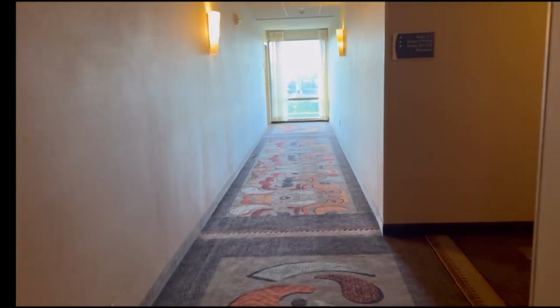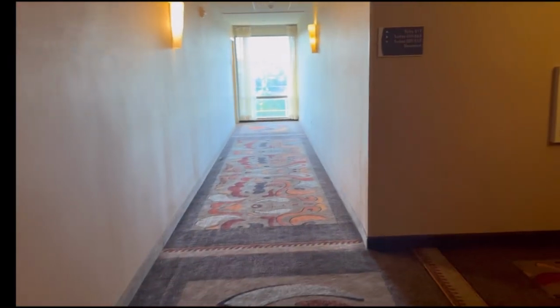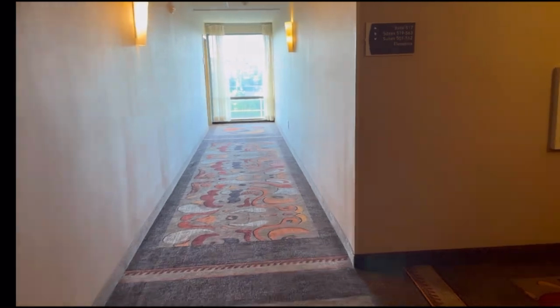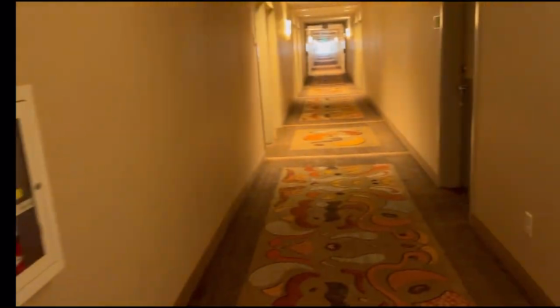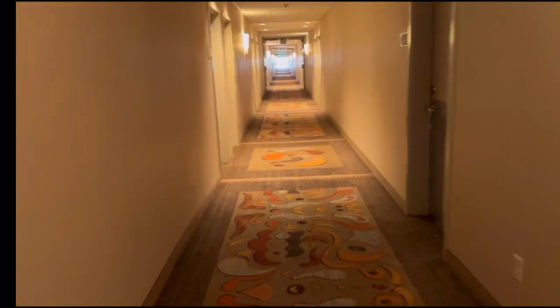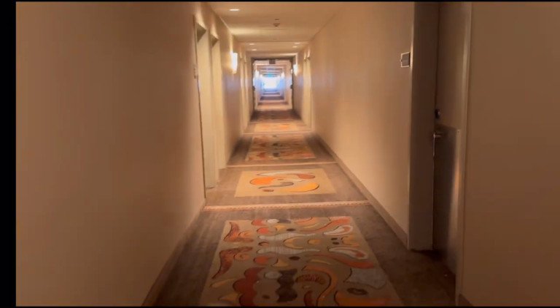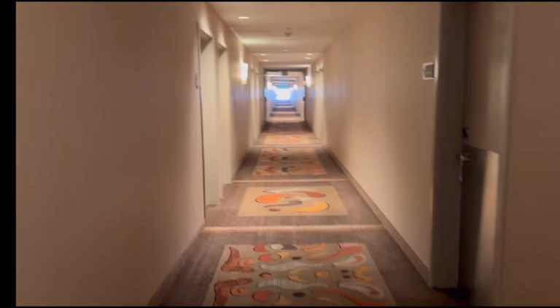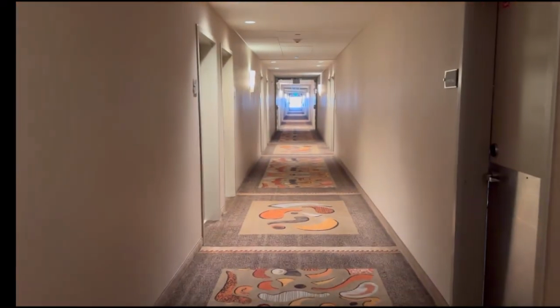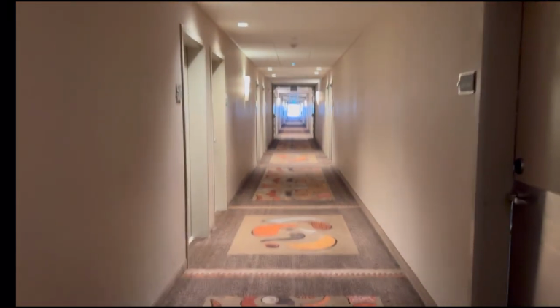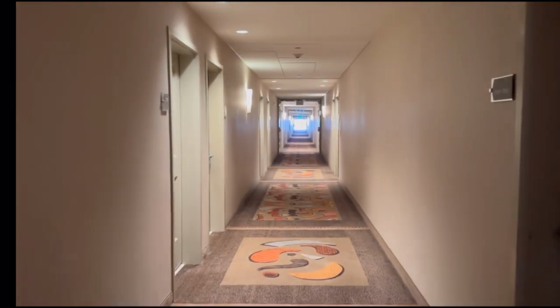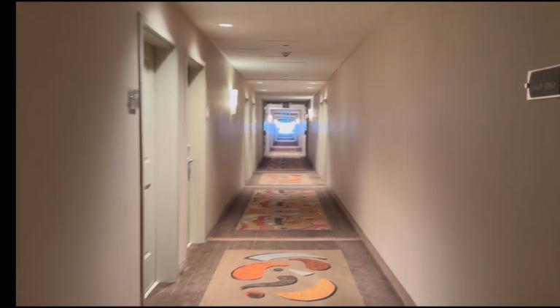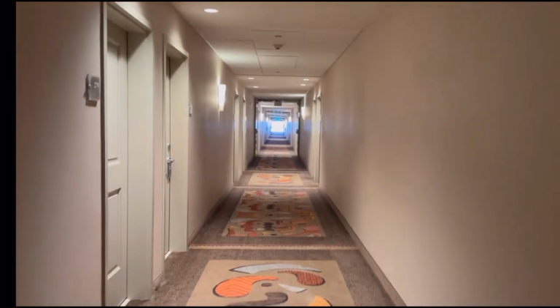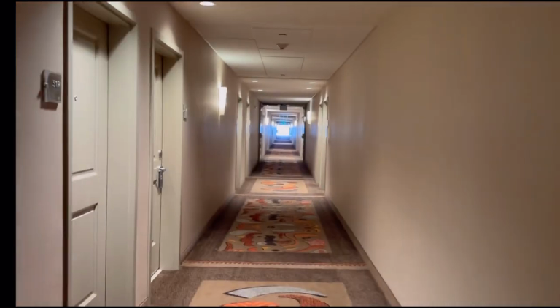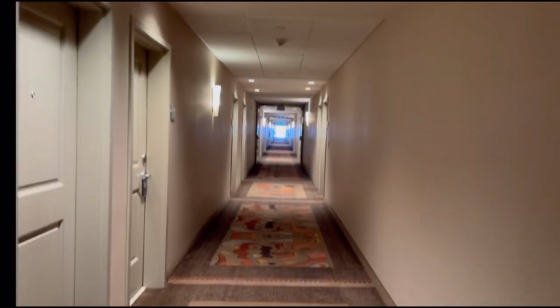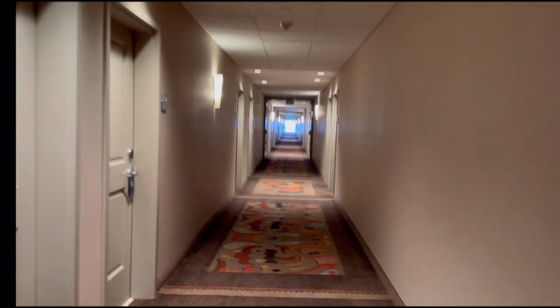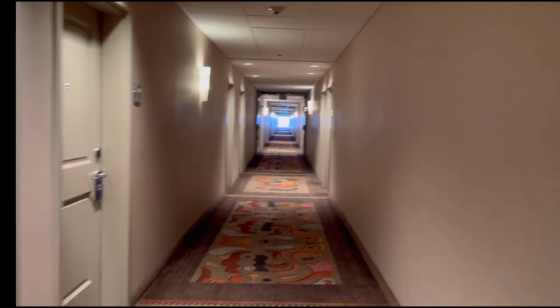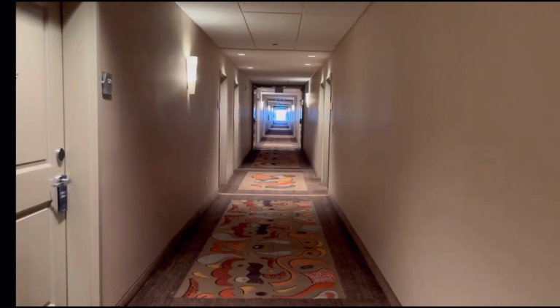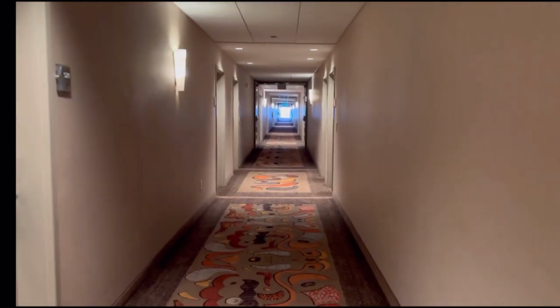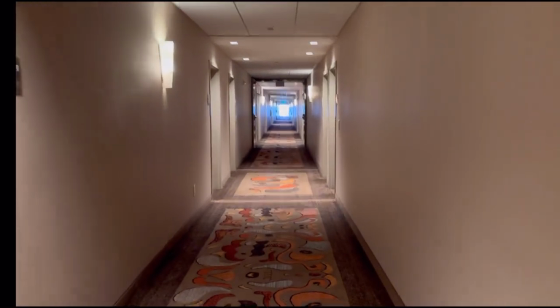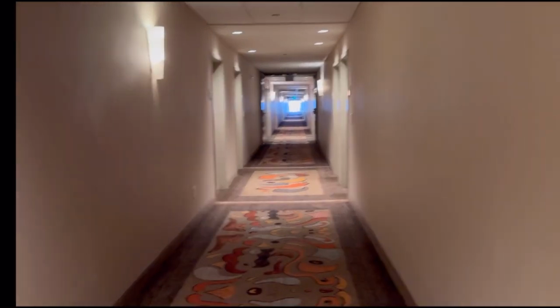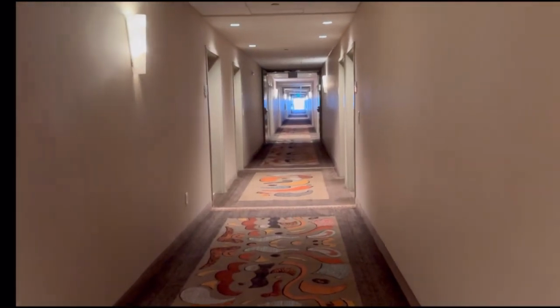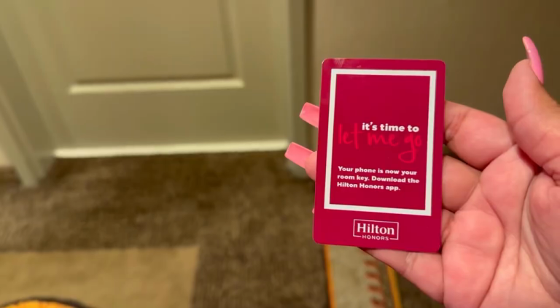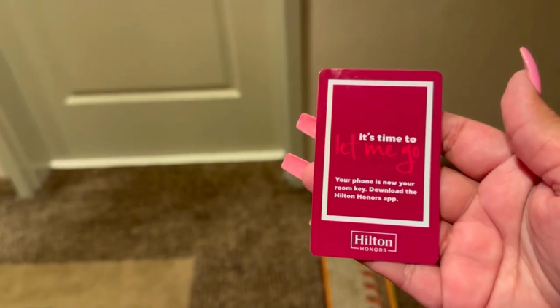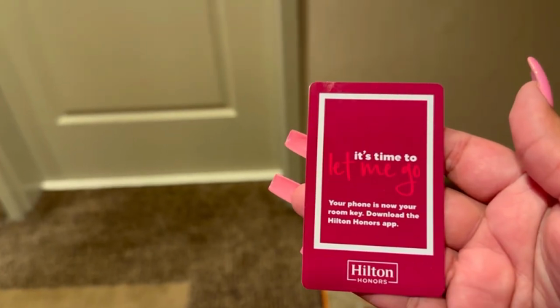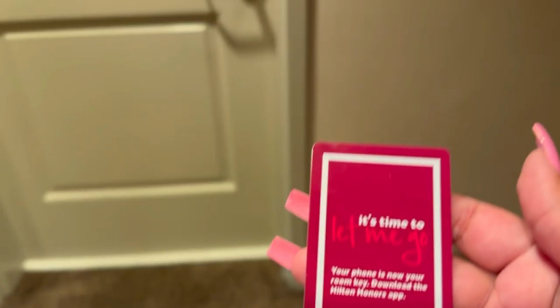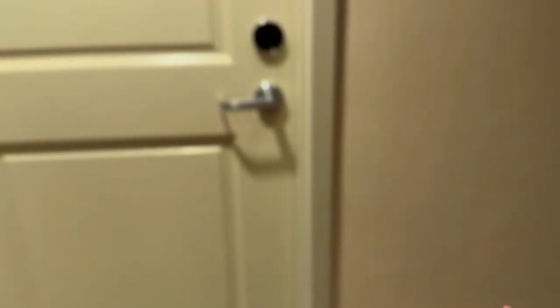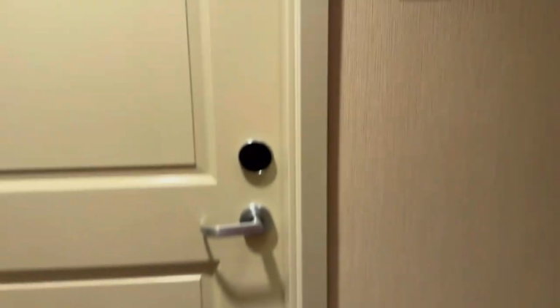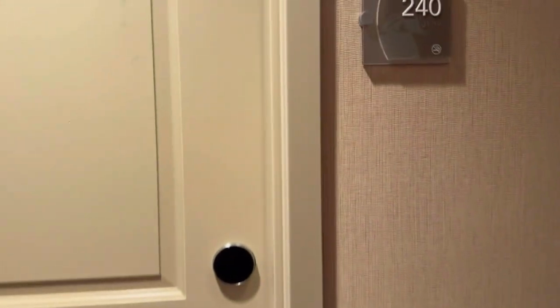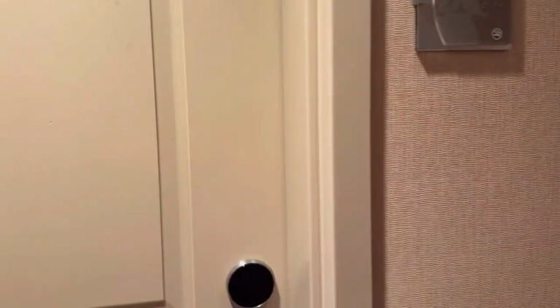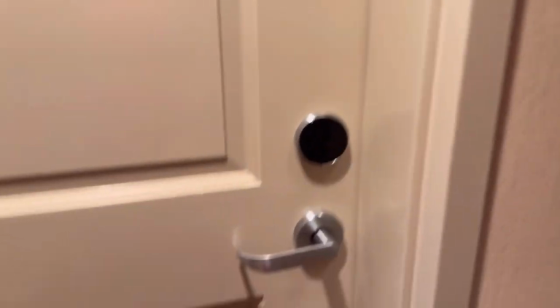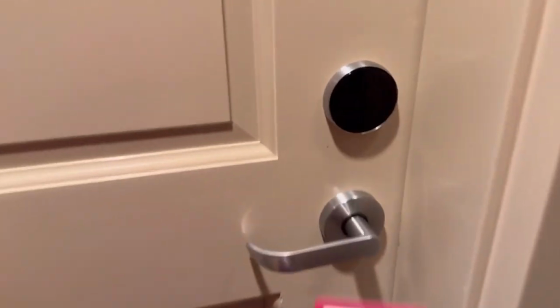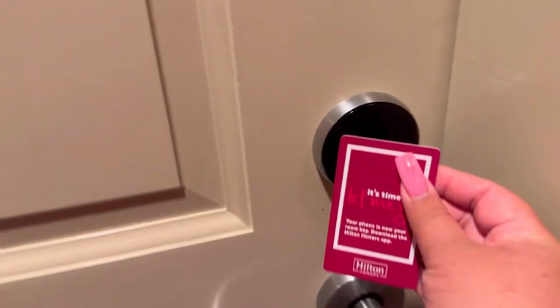Before I start talking about the room, just want you guys to know that it was me, my mom, and my two sisters that went to Disneyland. My mom paid for everything. I asked her if there was anything specific she wanted me to add in the video, and she said she does it all for her kids.